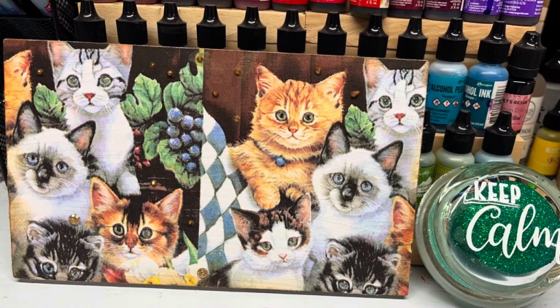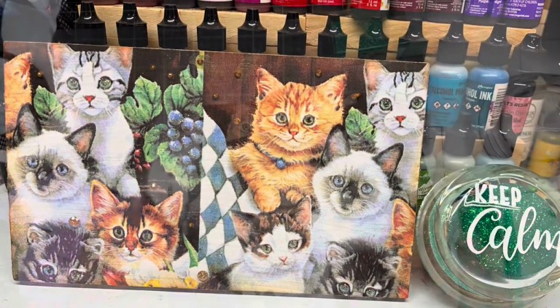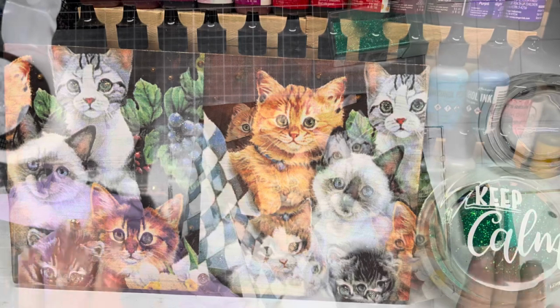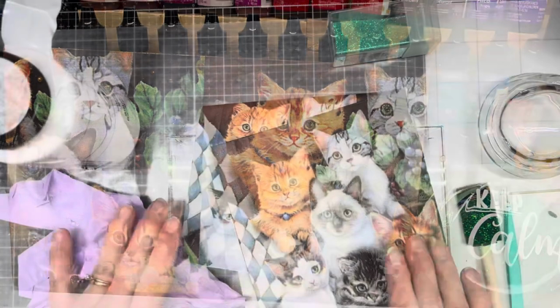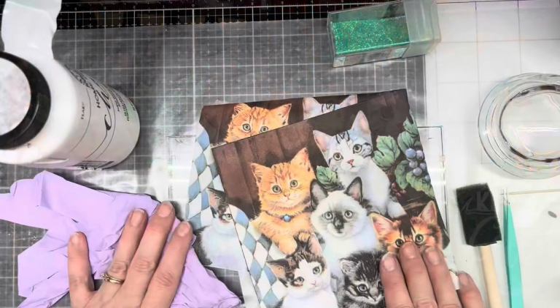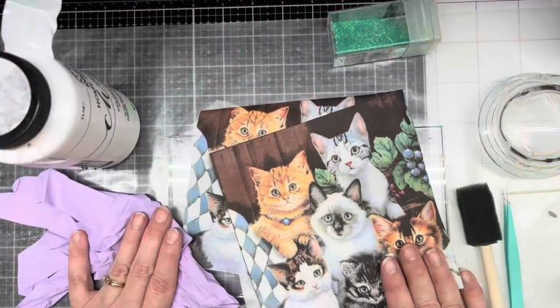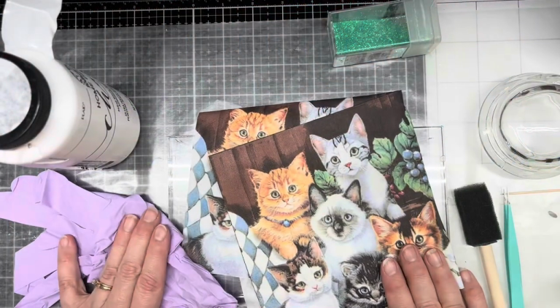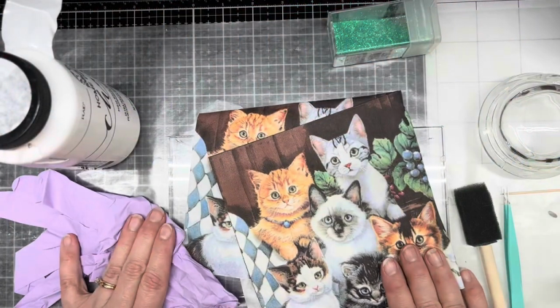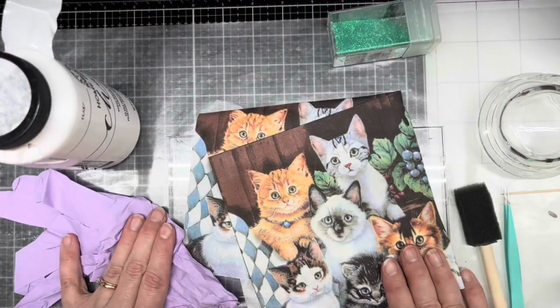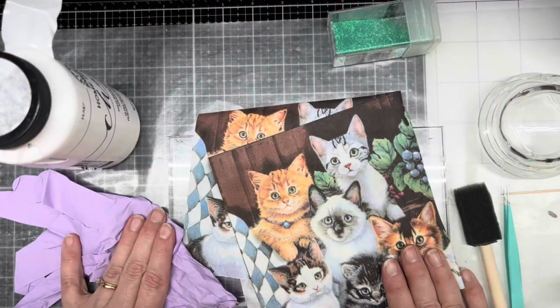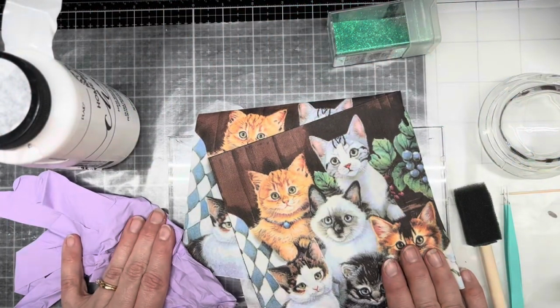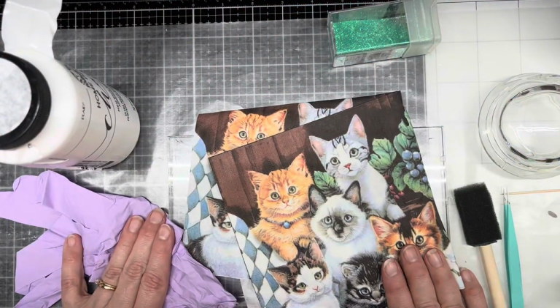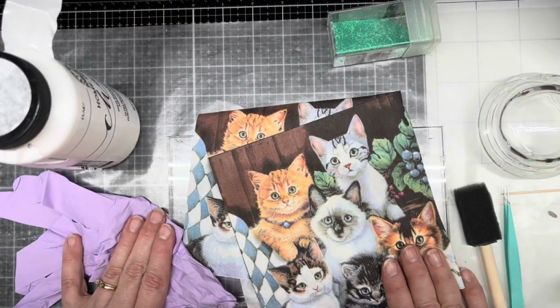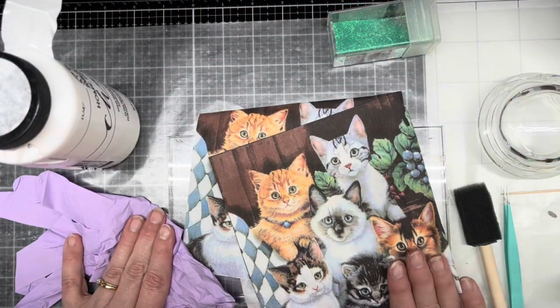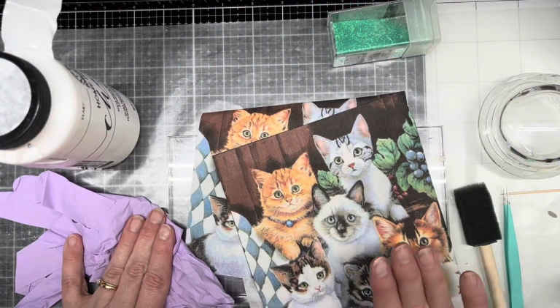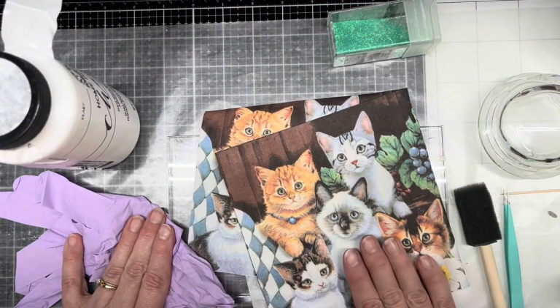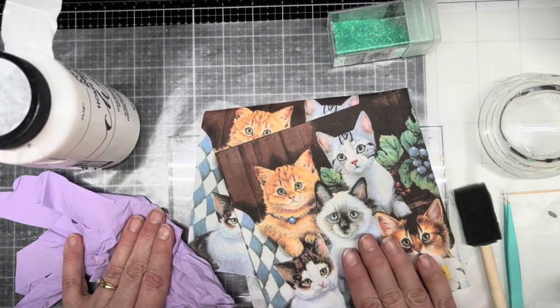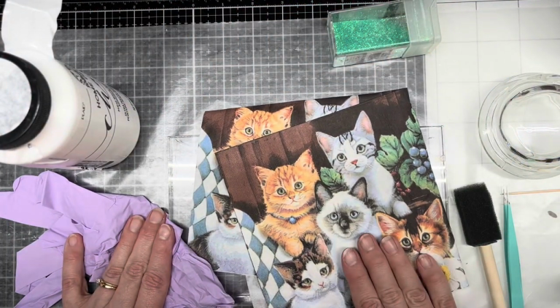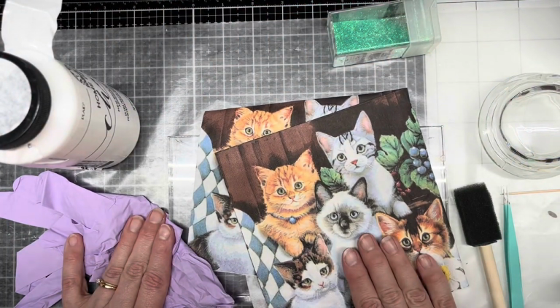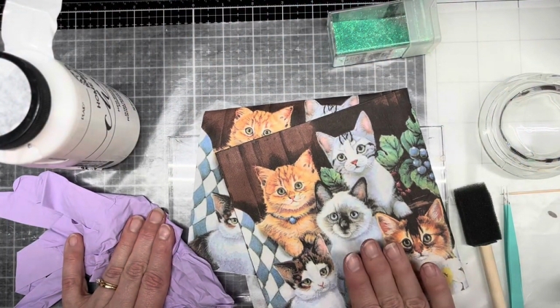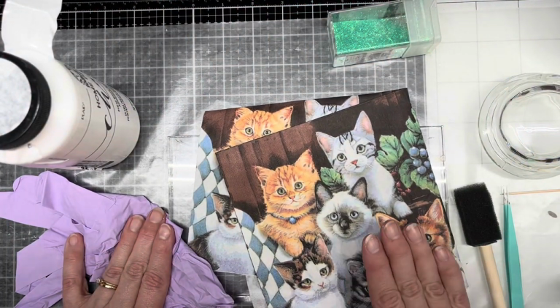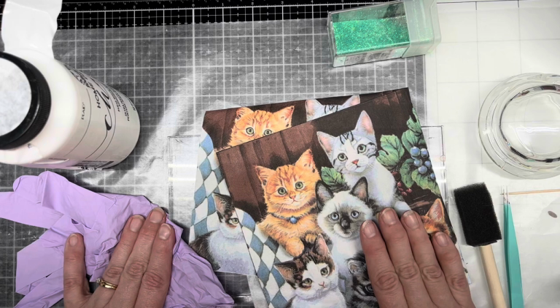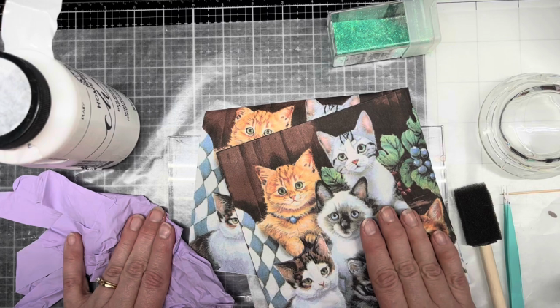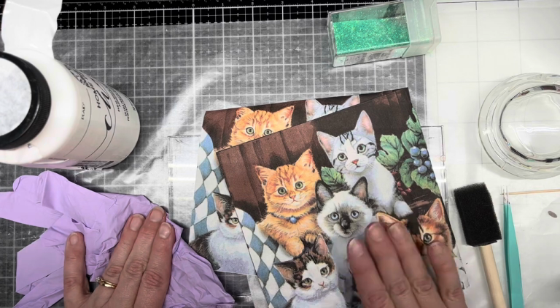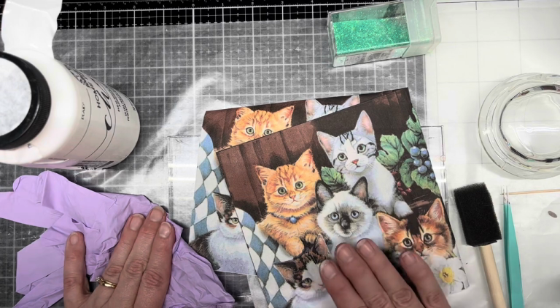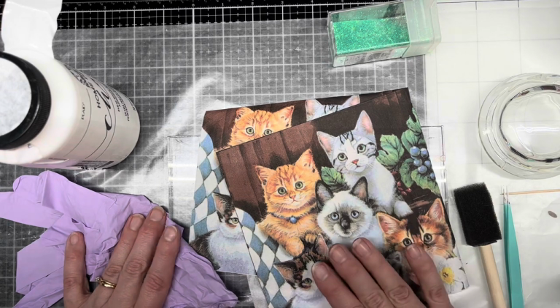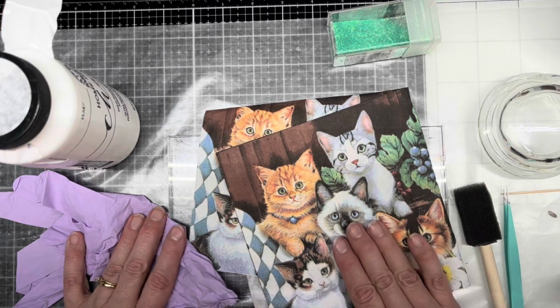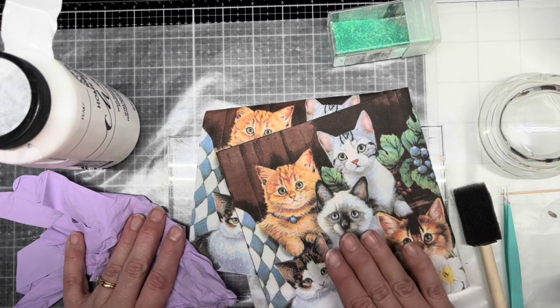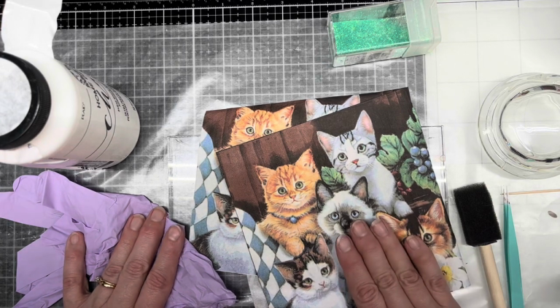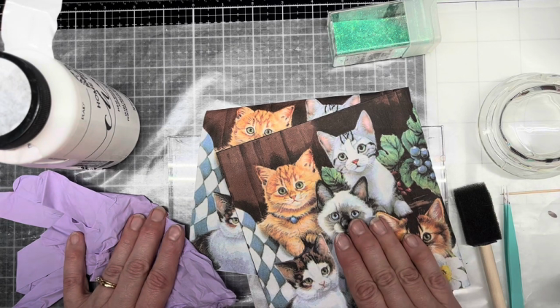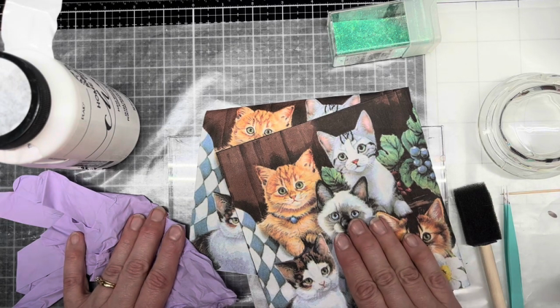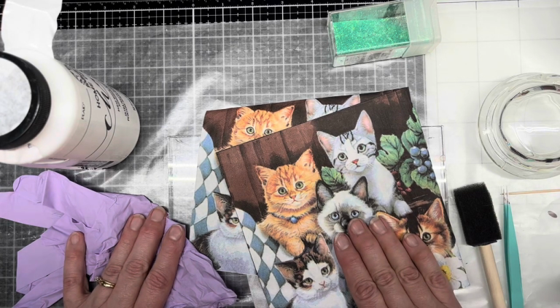Good morning, one and all. Welcome. My name is Kathy and I would like to welcome you to the next episode of the Scrap and Crafty Gardener.